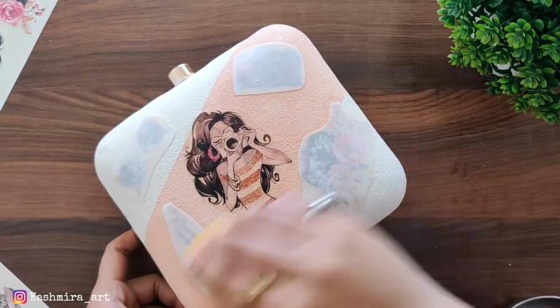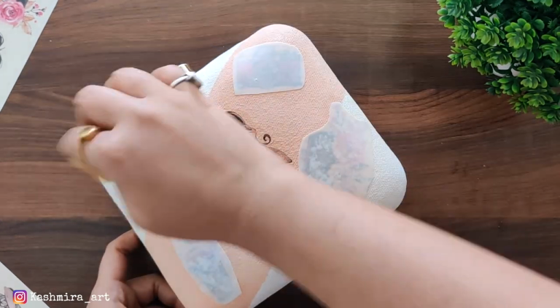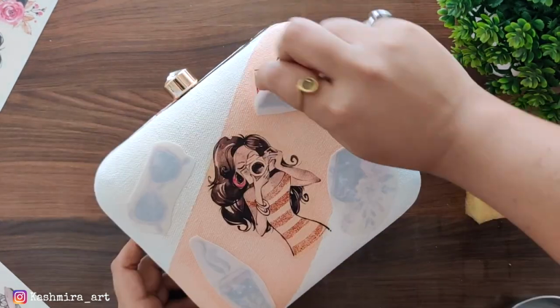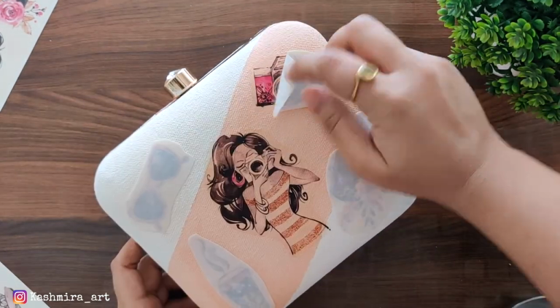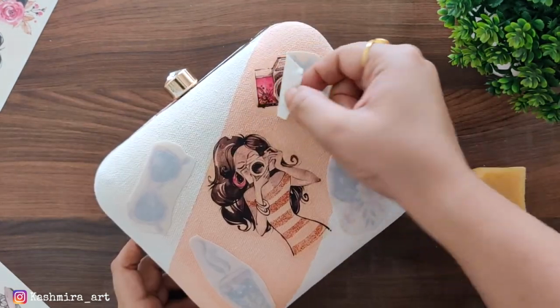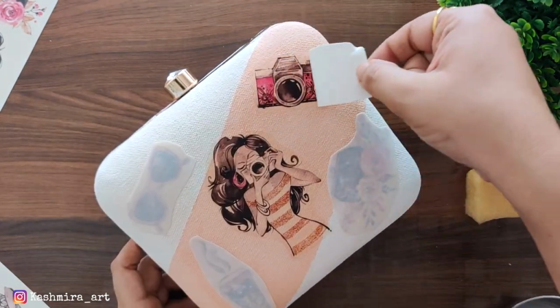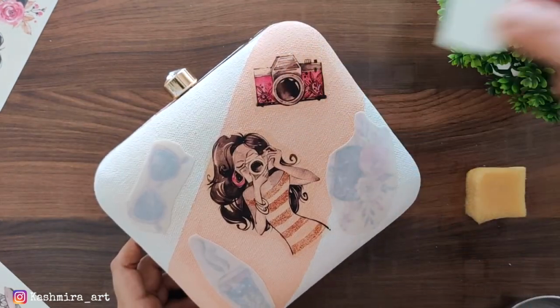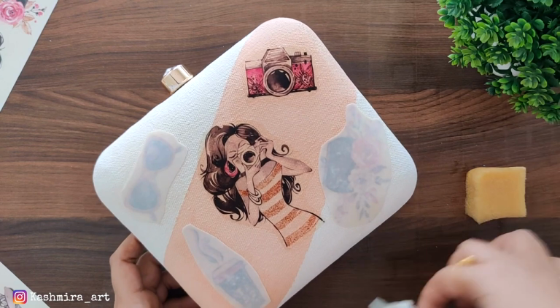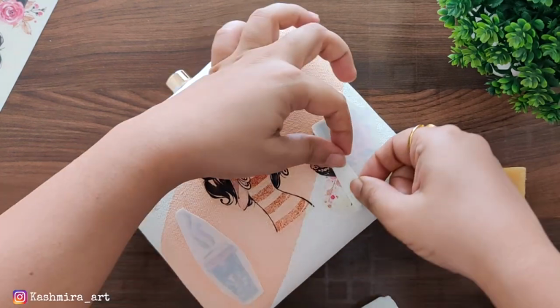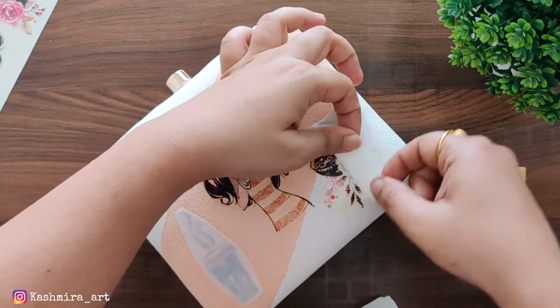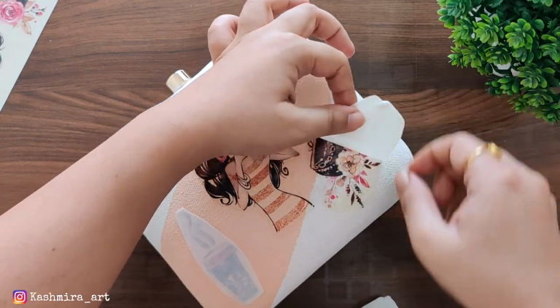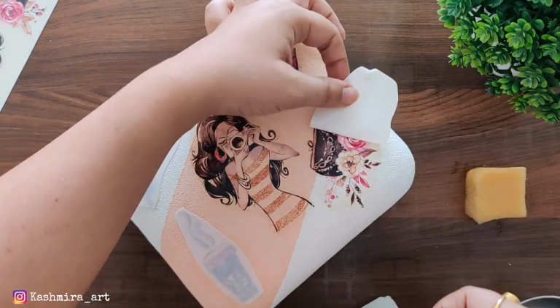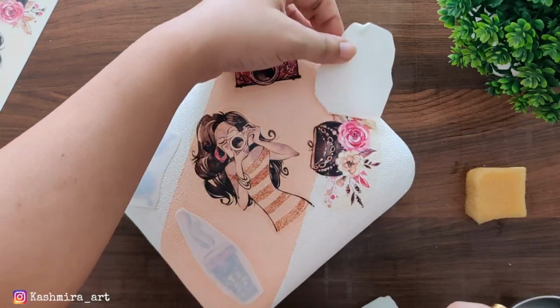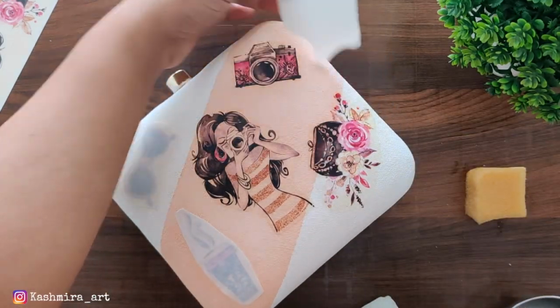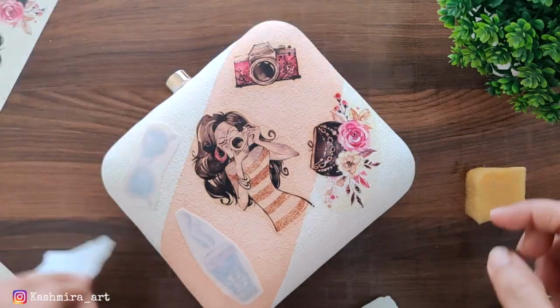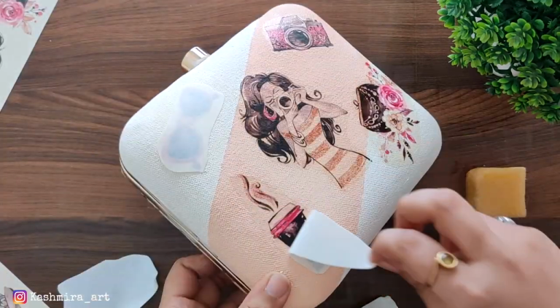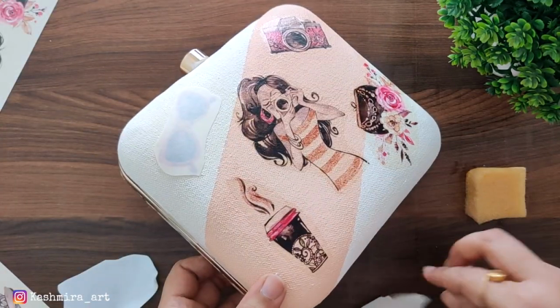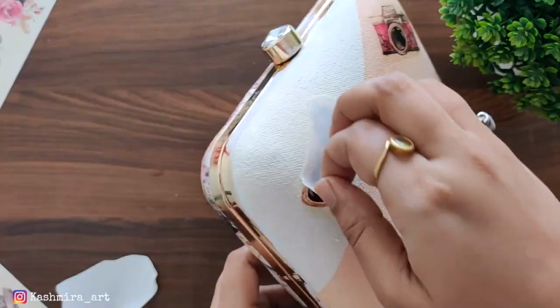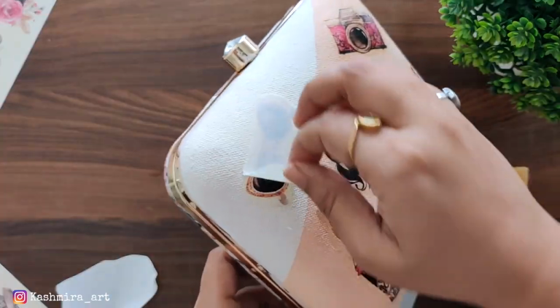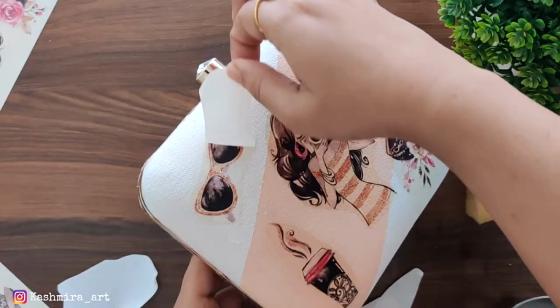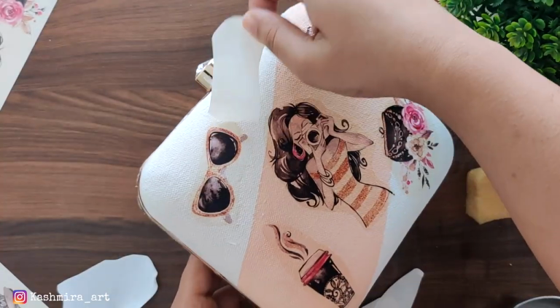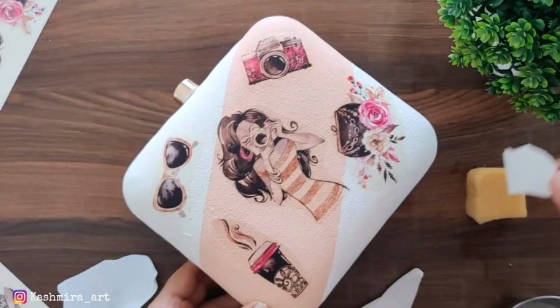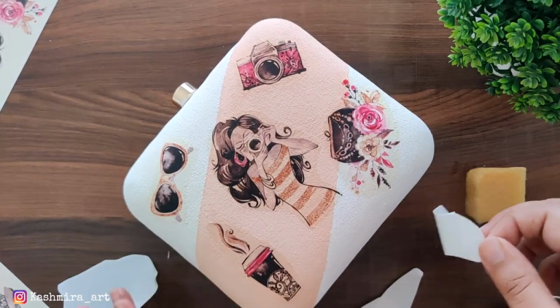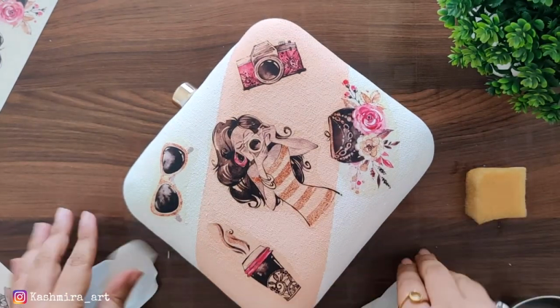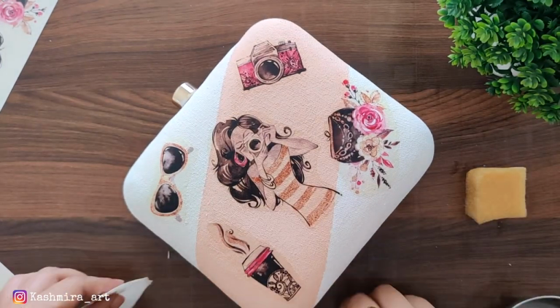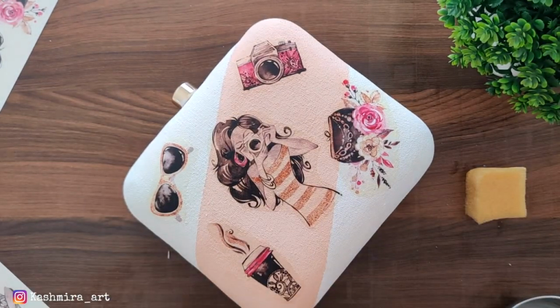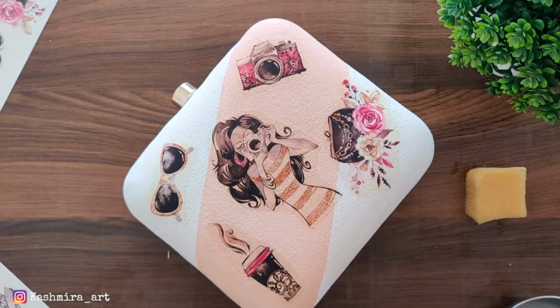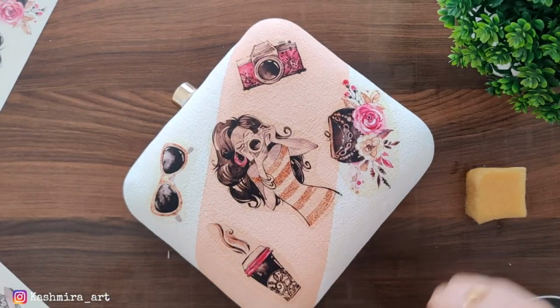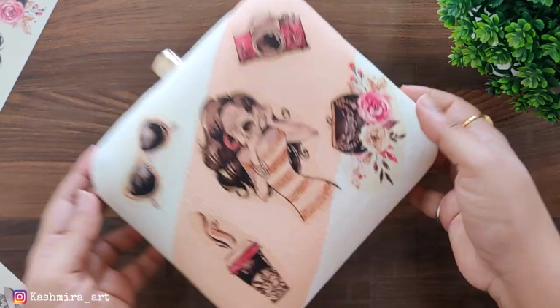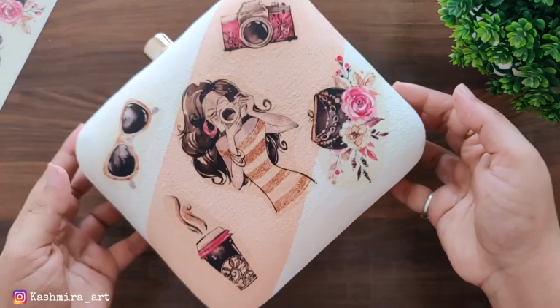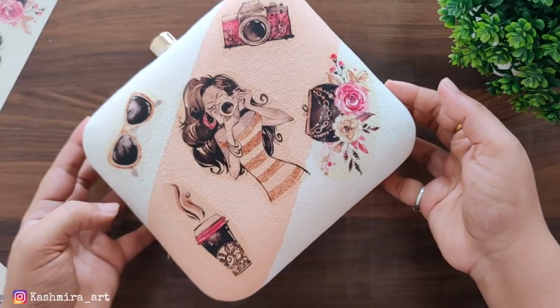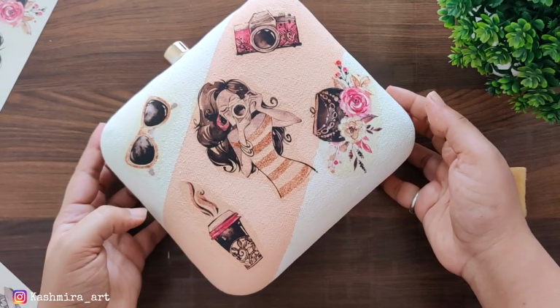As you can see, remove it. Now this is the final look of the second clutch.